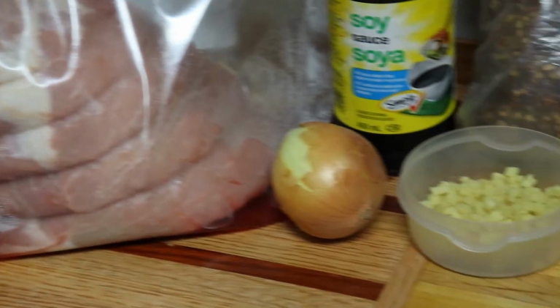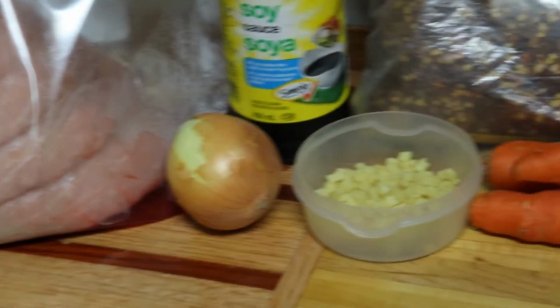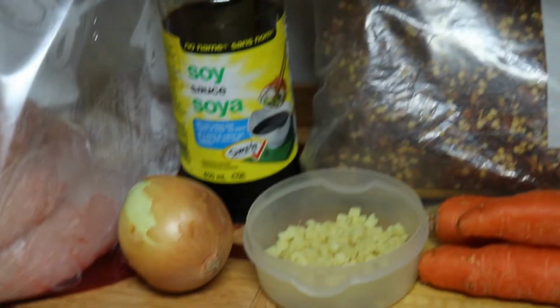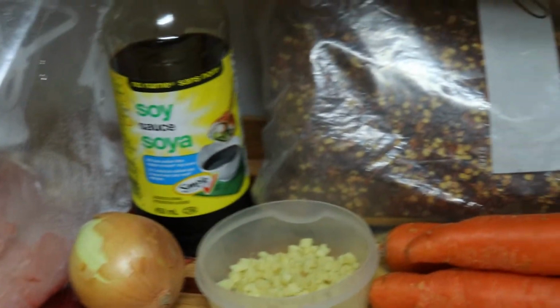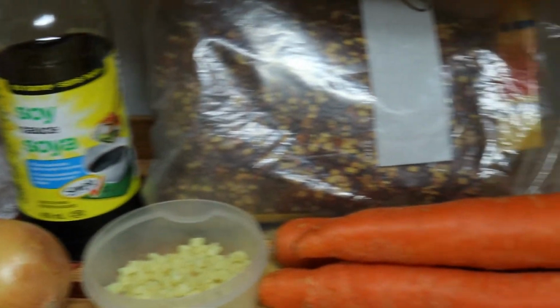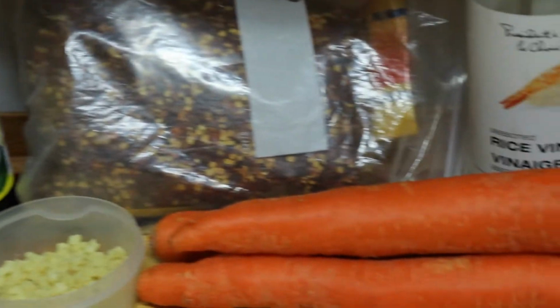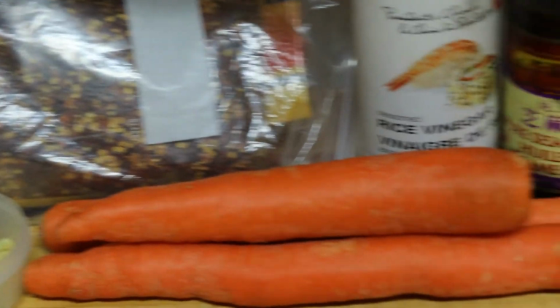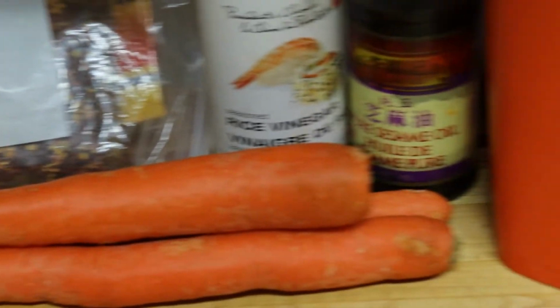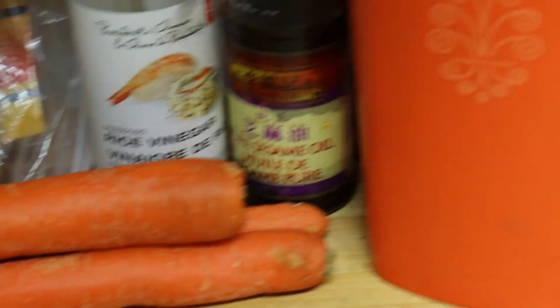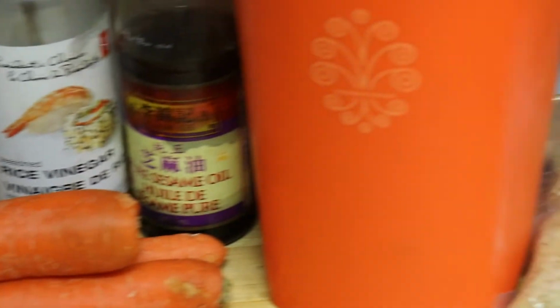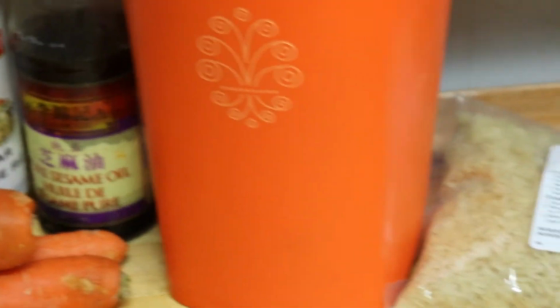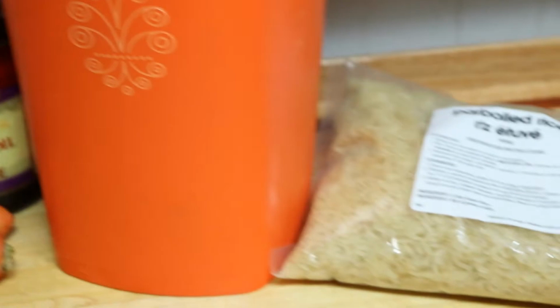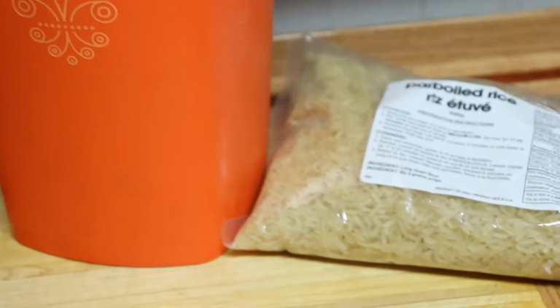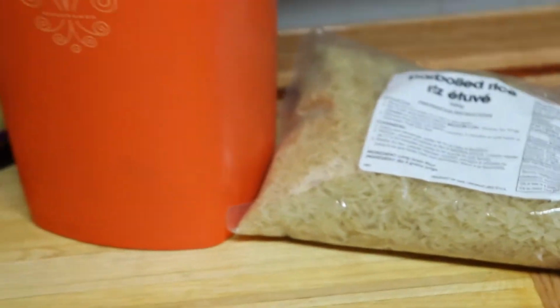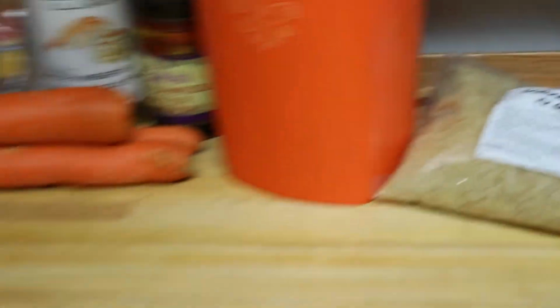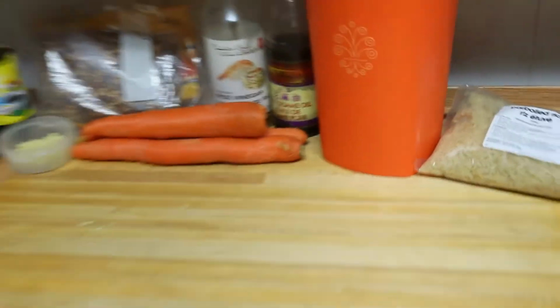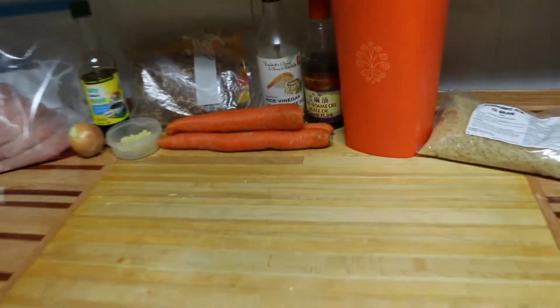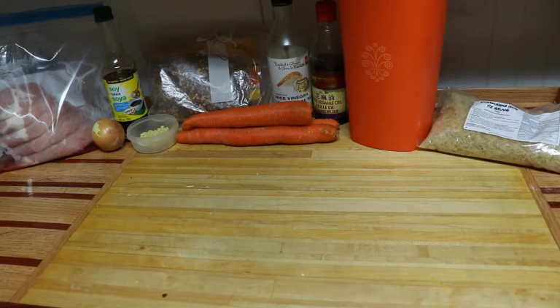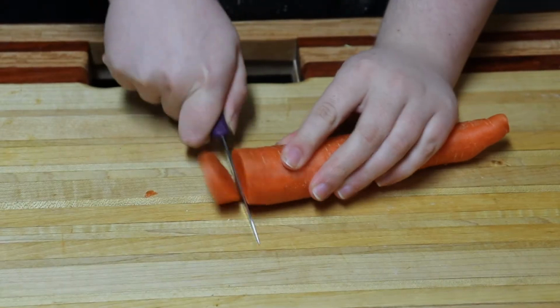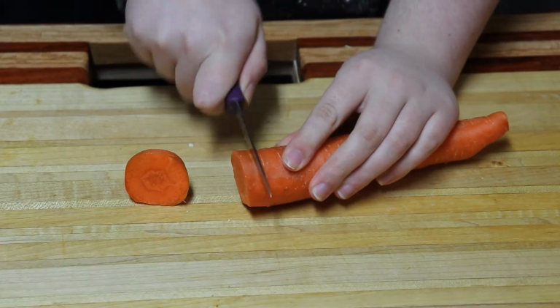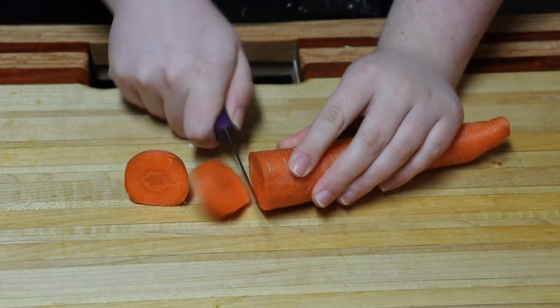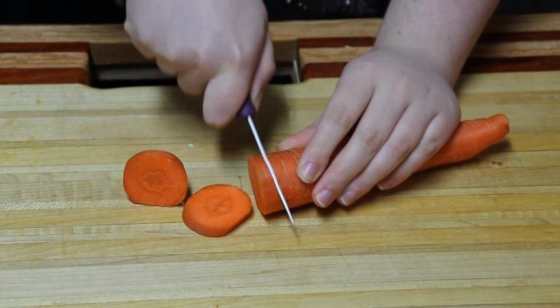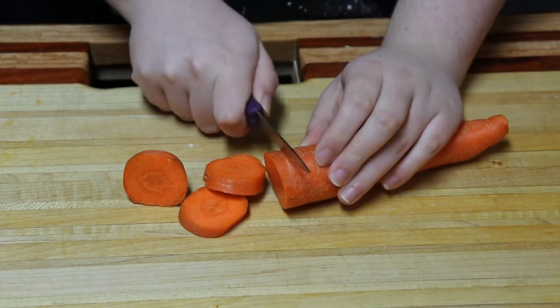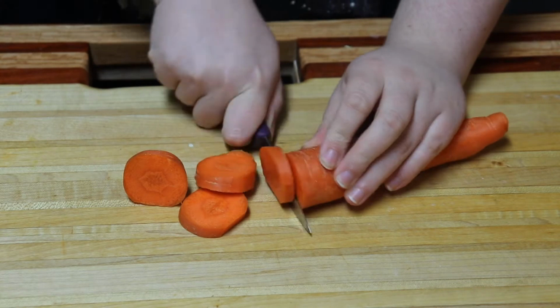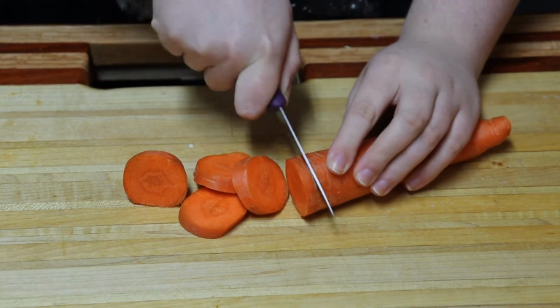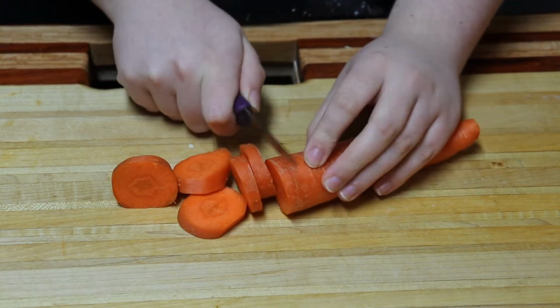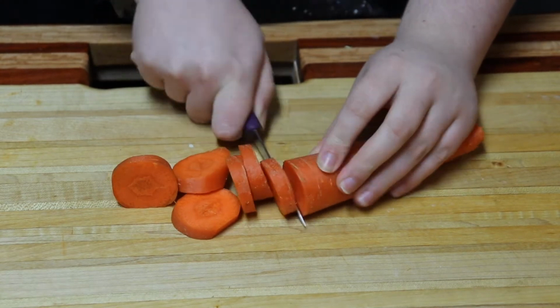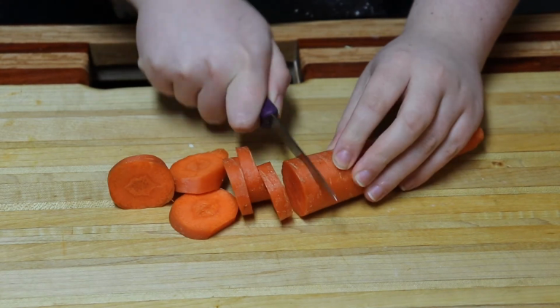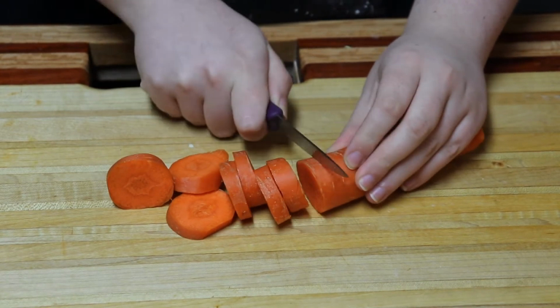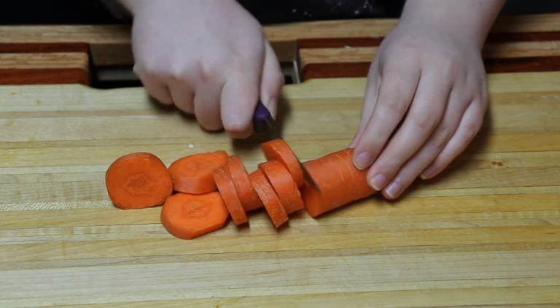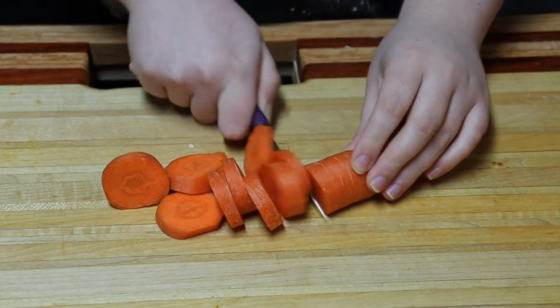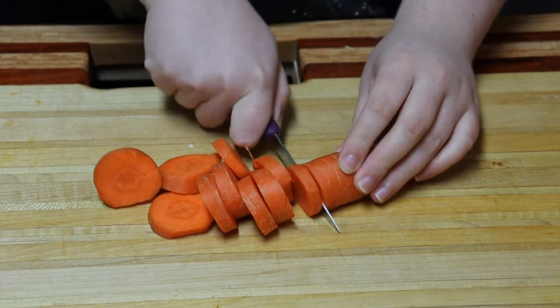Thursday we made ginger pulled pork. This was so delicious and easy to throw together. Start by chopping any veggies you'd like to add — we used carrots and onions.